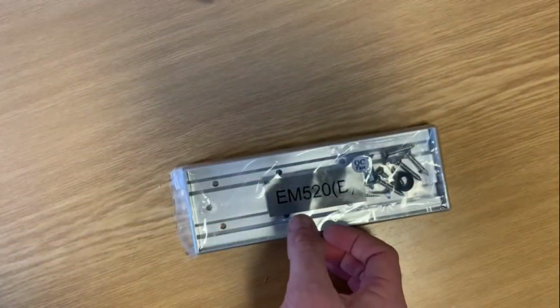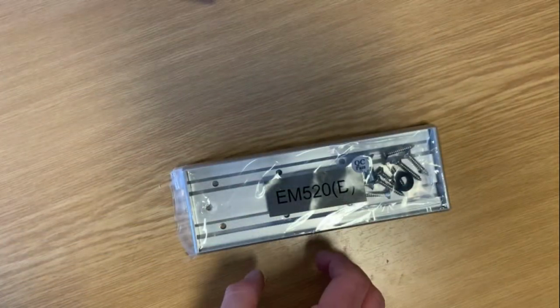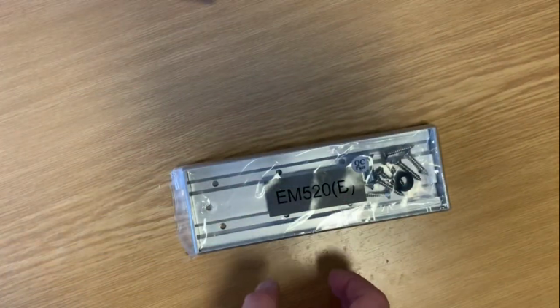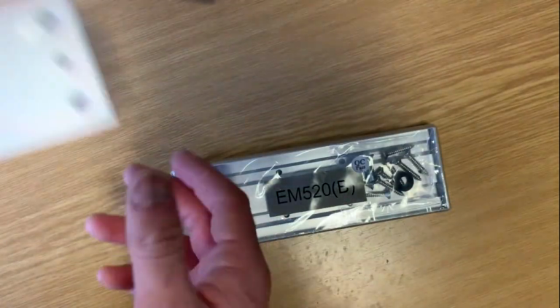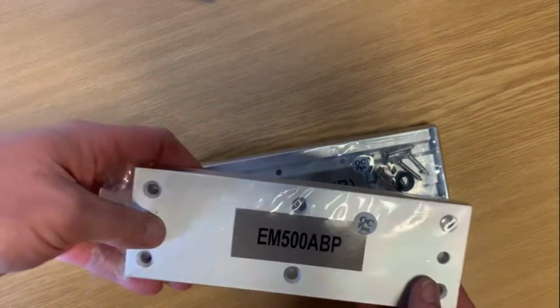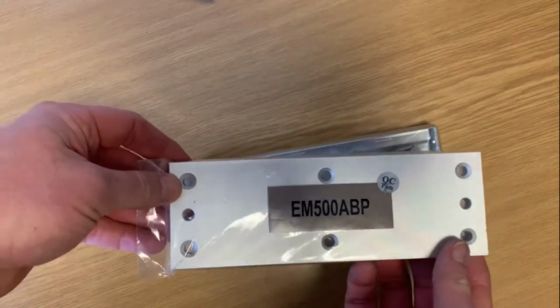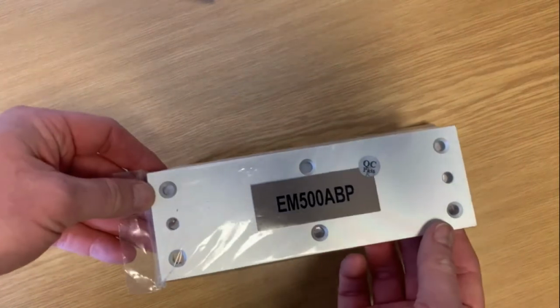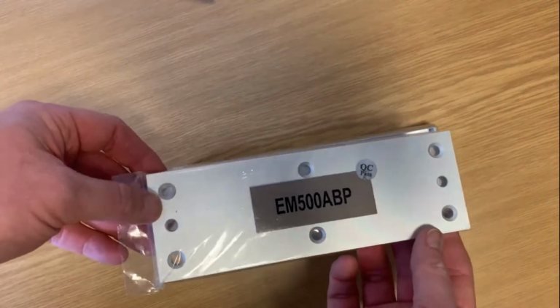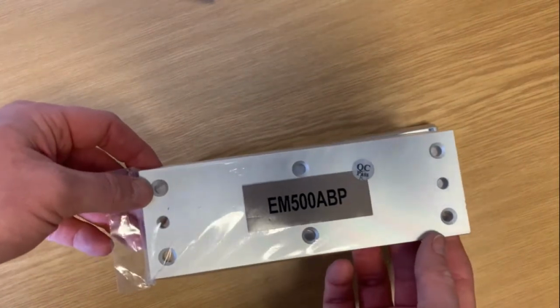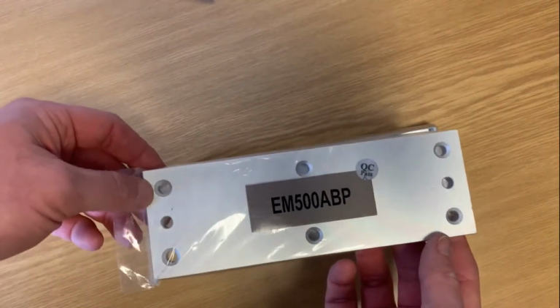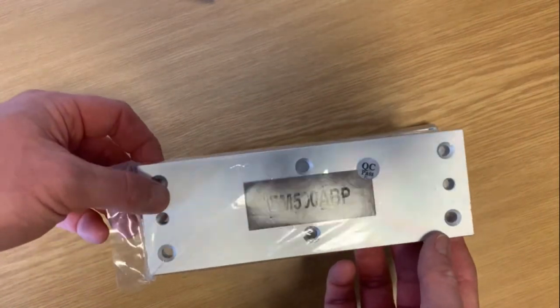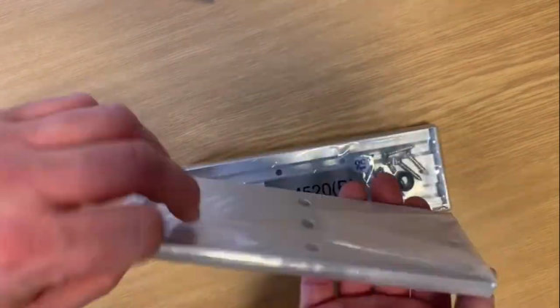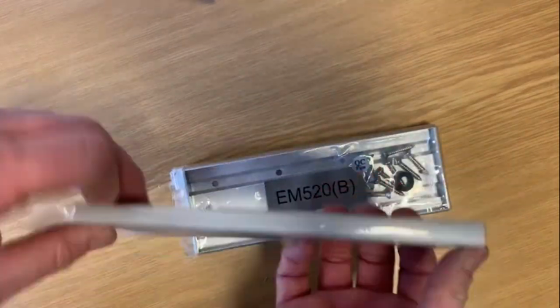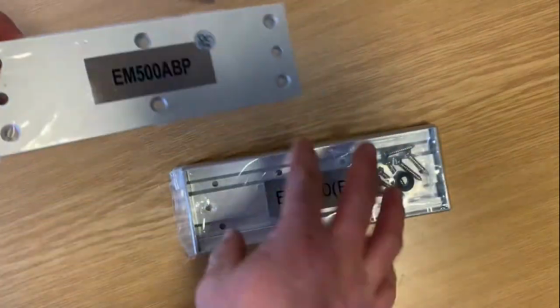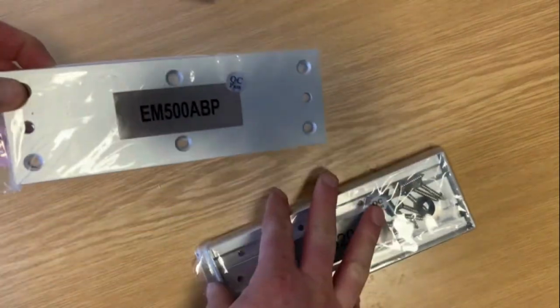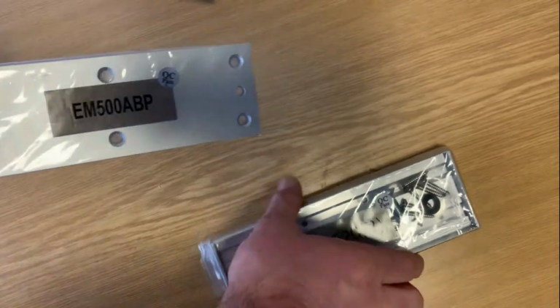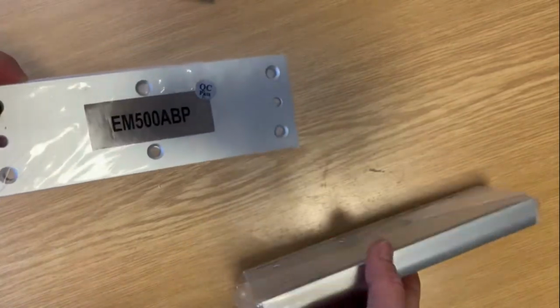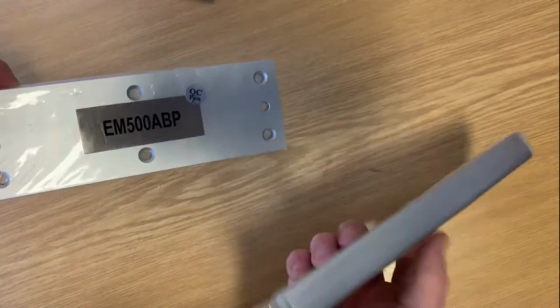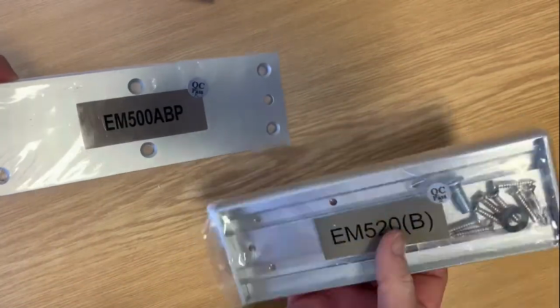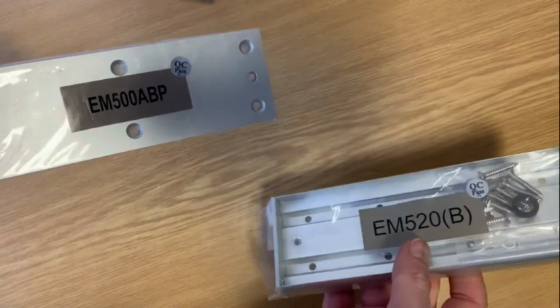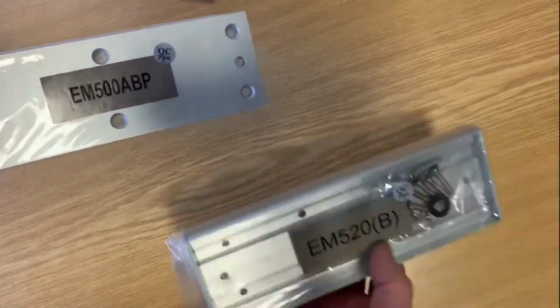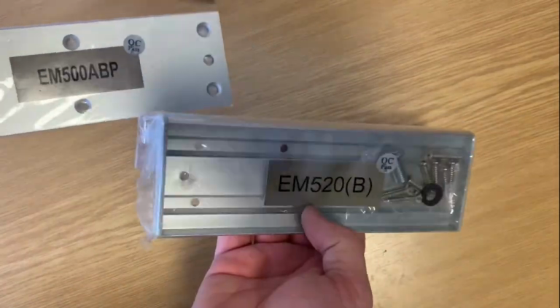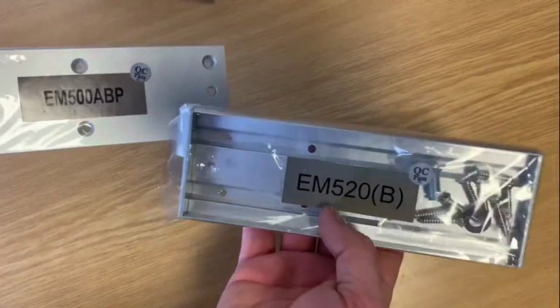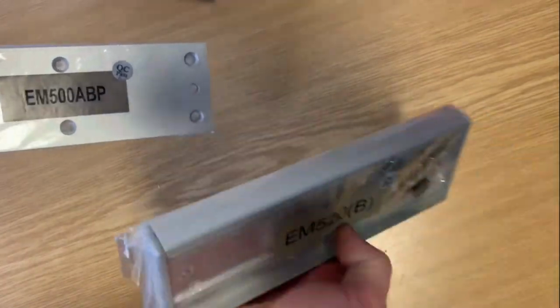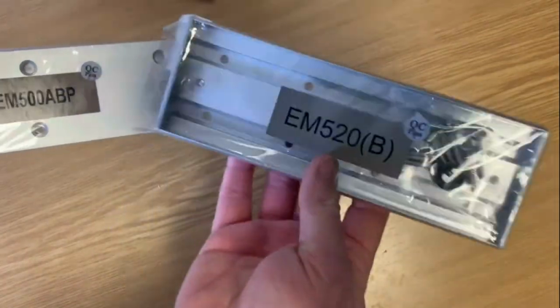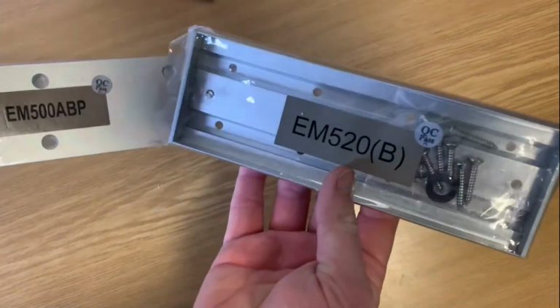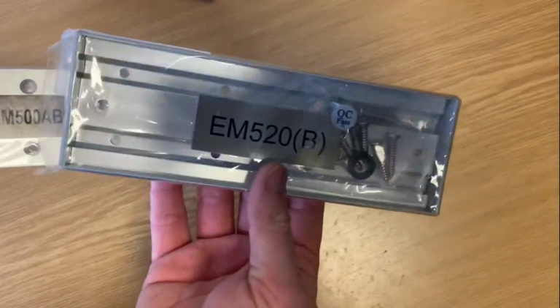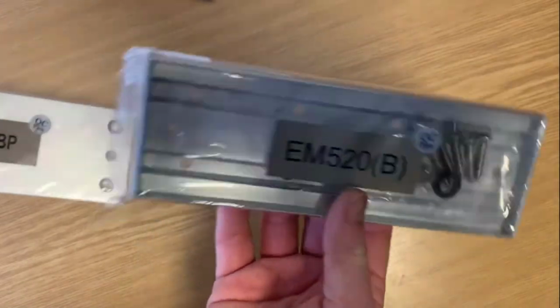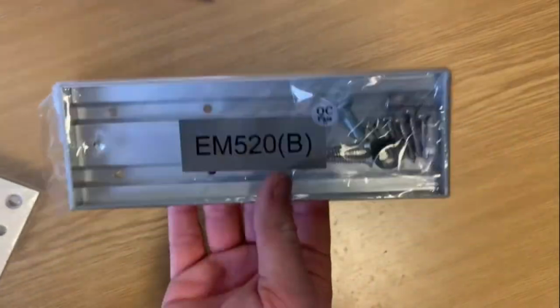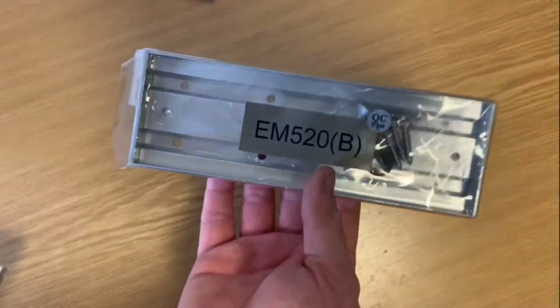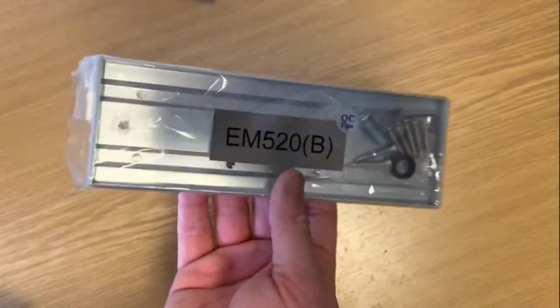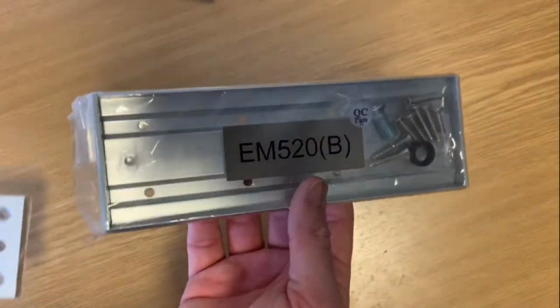We also have a very similar product, the EM500ABP, which does the same job. This one has rounded edges, it's a bit prettier, and it sits flush. This is our personal preference when we're doing these installations ourselves.